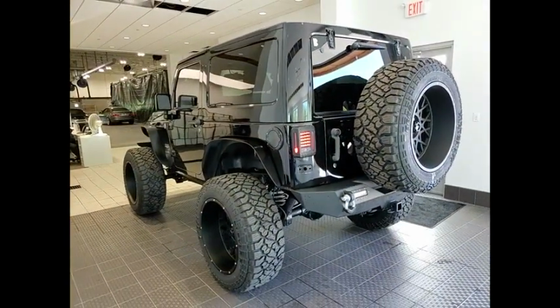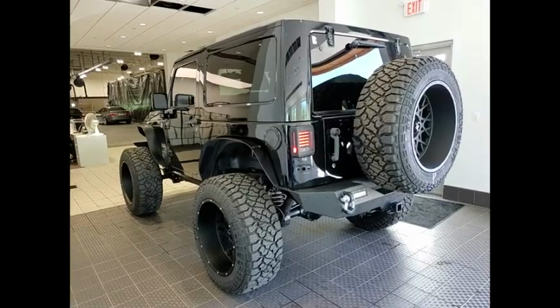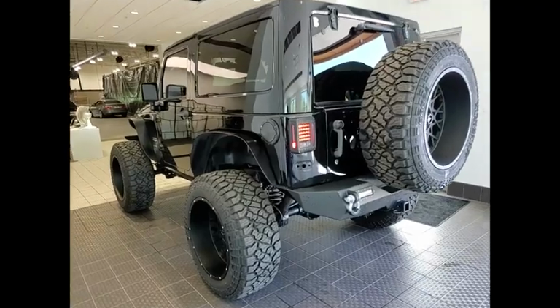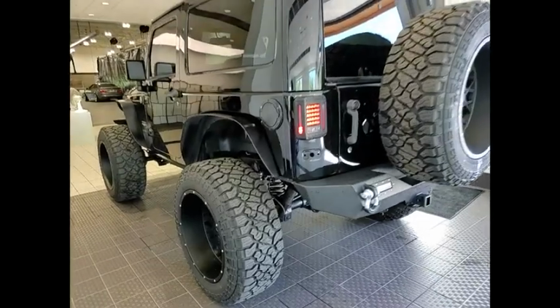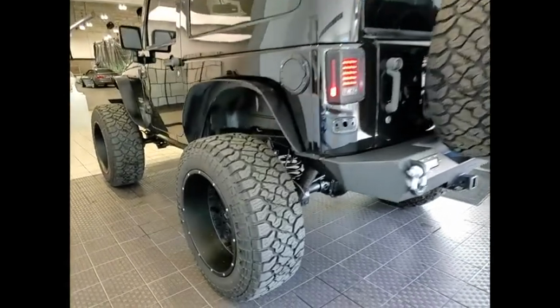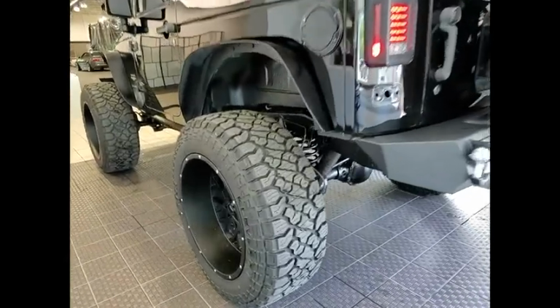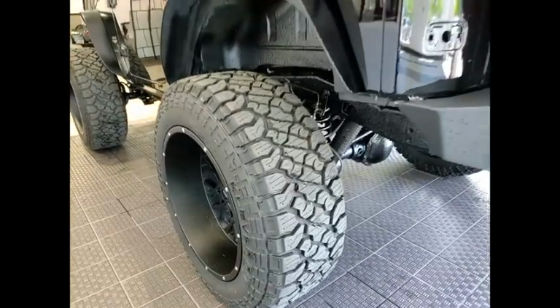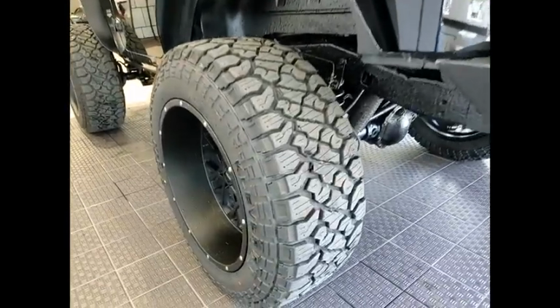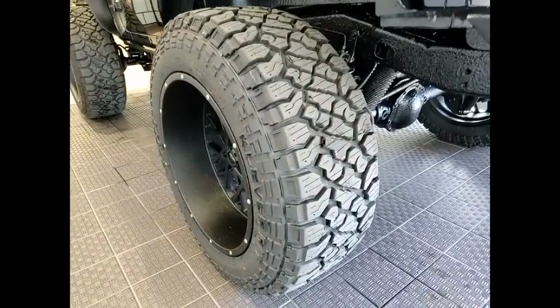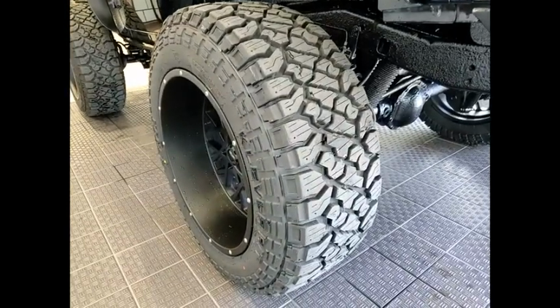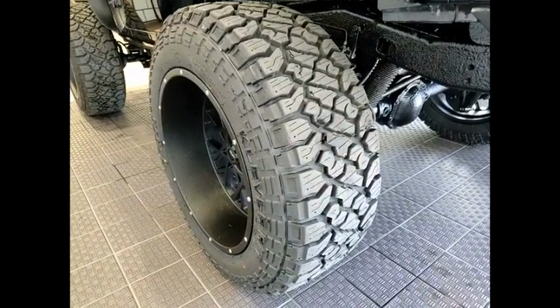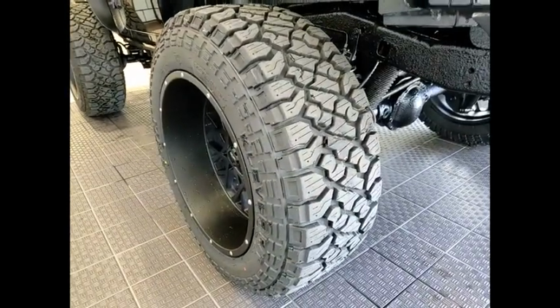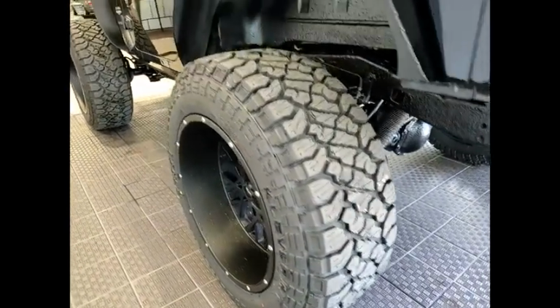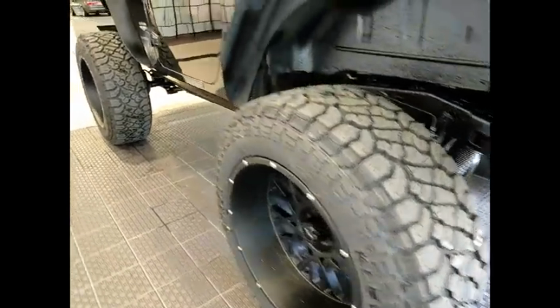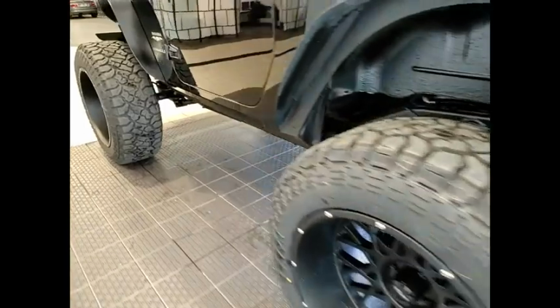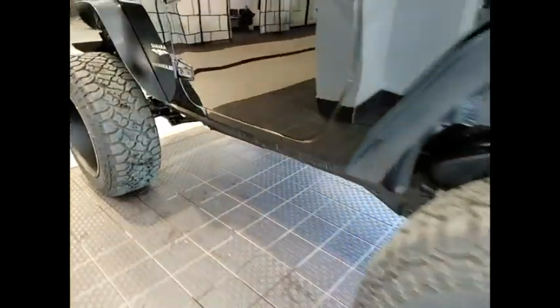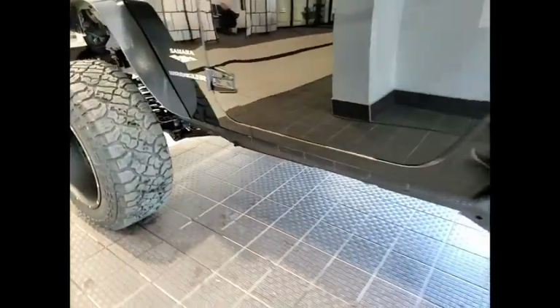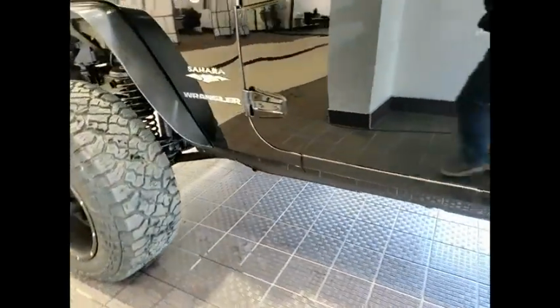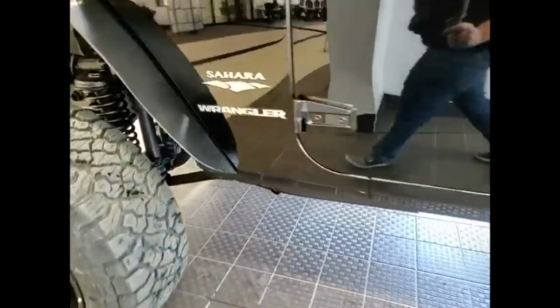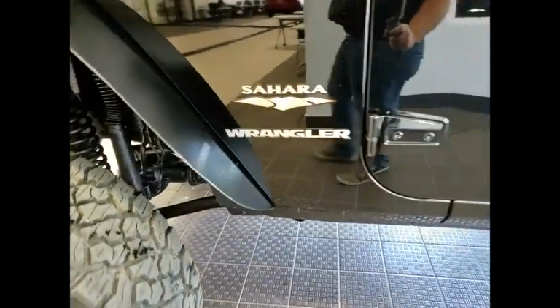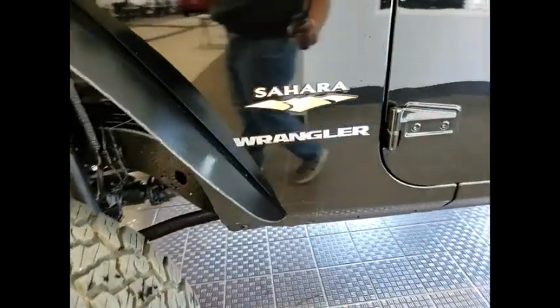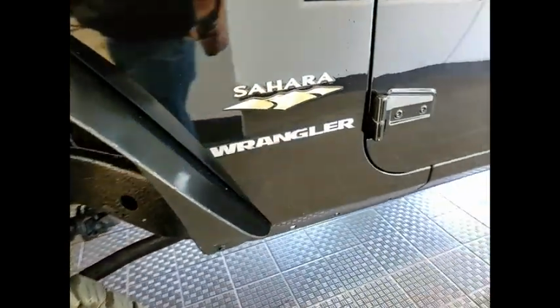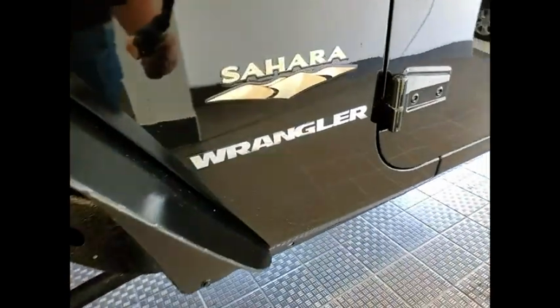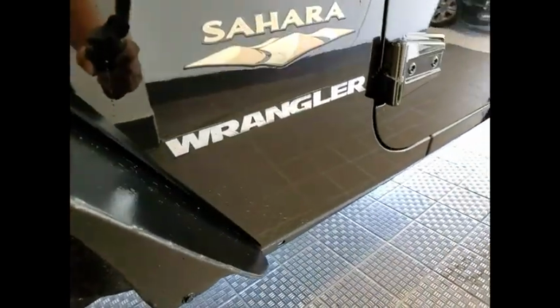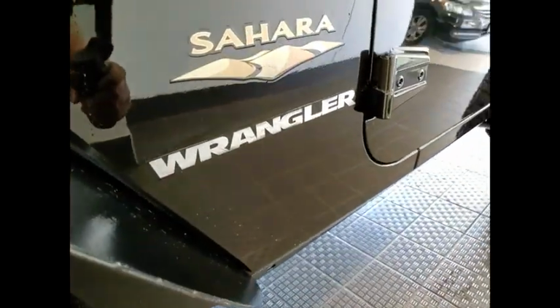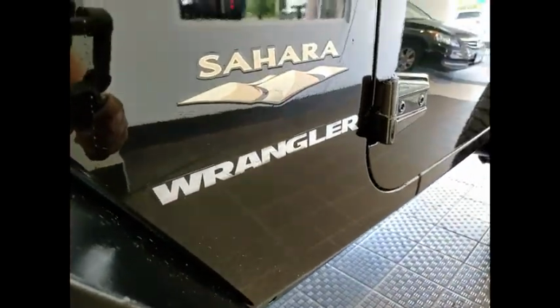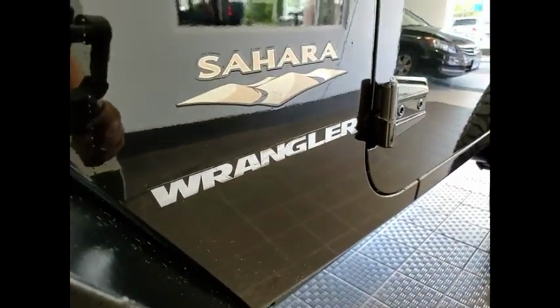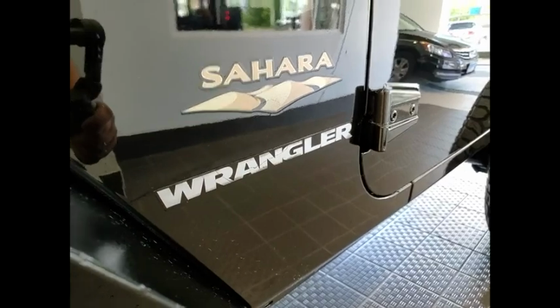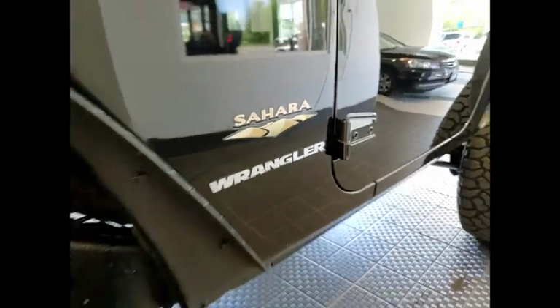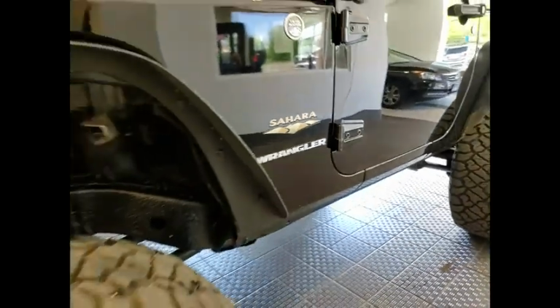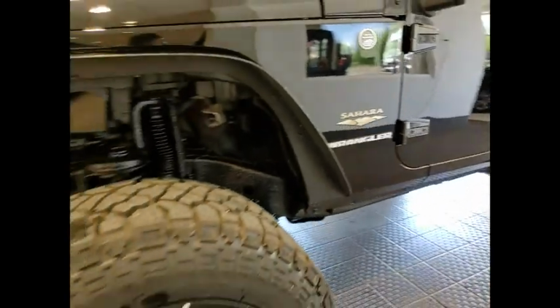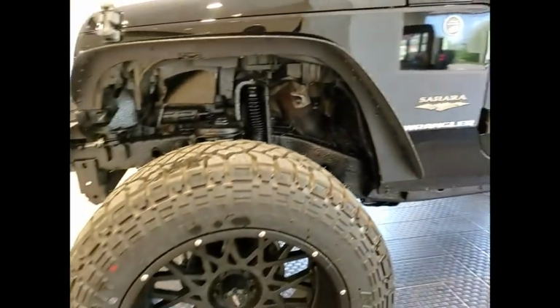Four-wheel drive, tire pressure monitor, heated mirrors, electronic stability control, alloy wheels, aluminum wheels, brake assist, traction control, stability control, remote keyless entry.